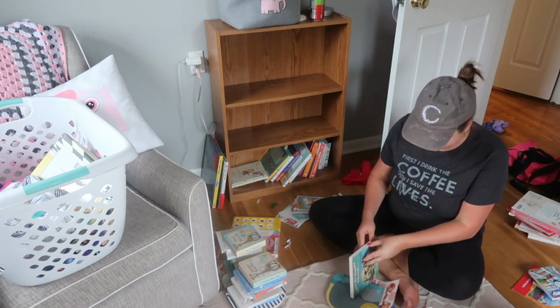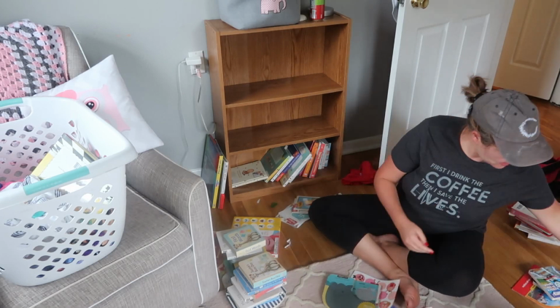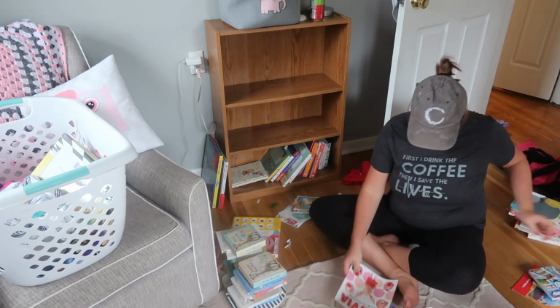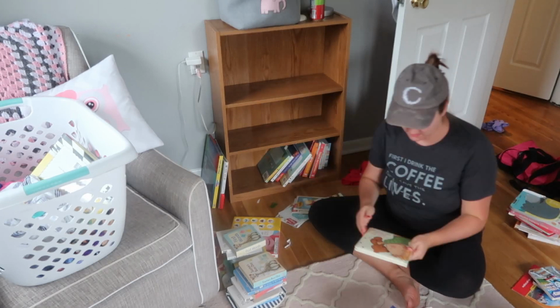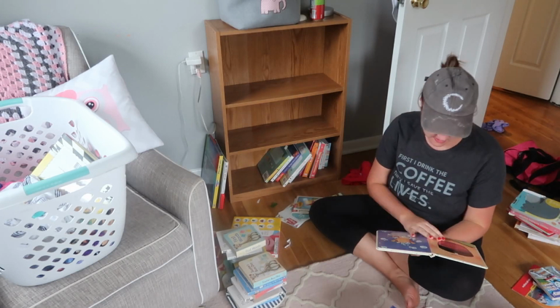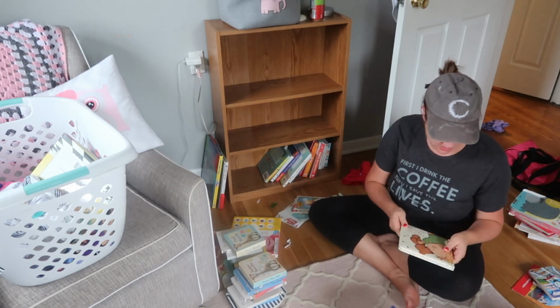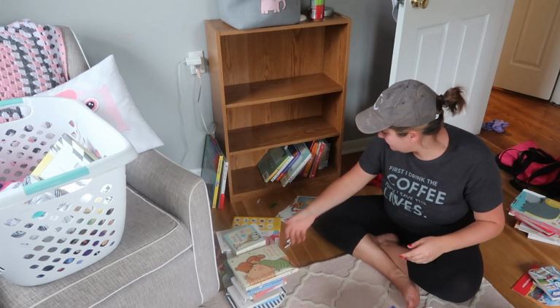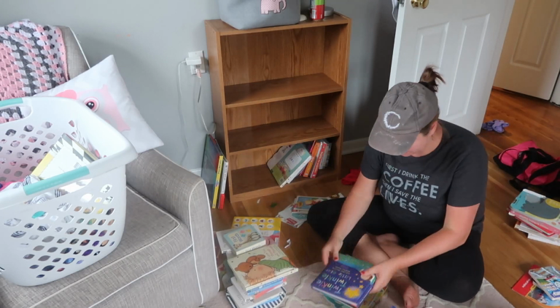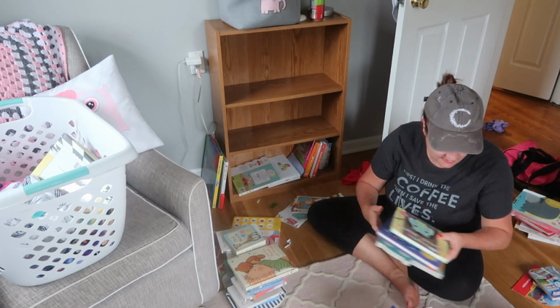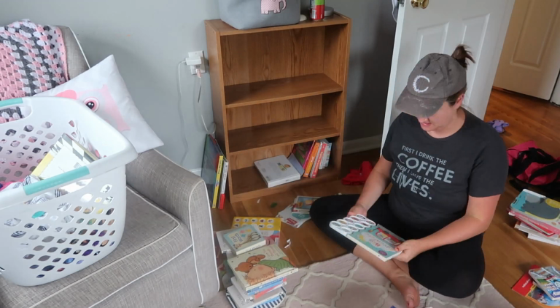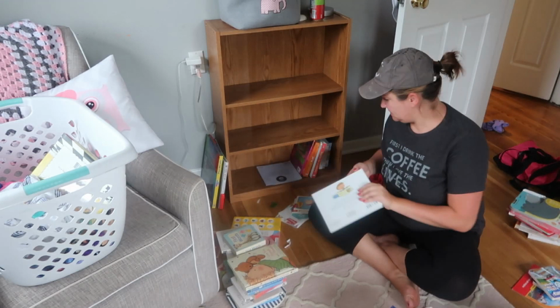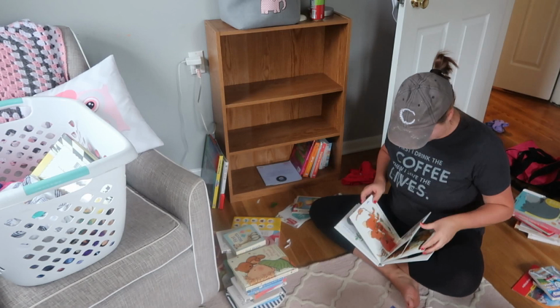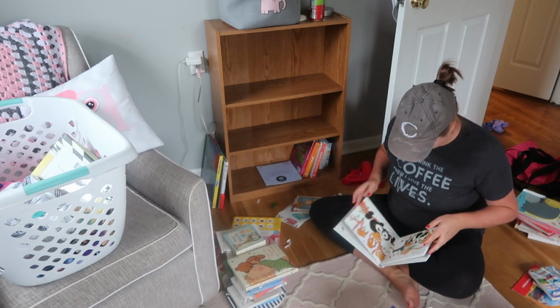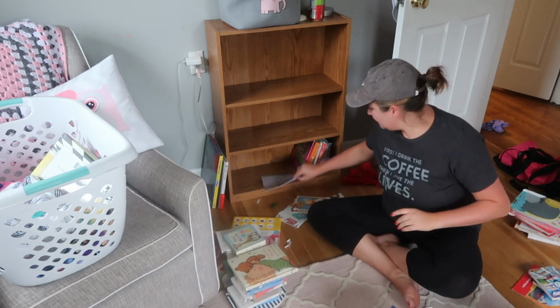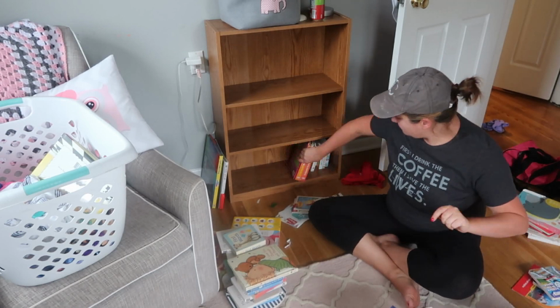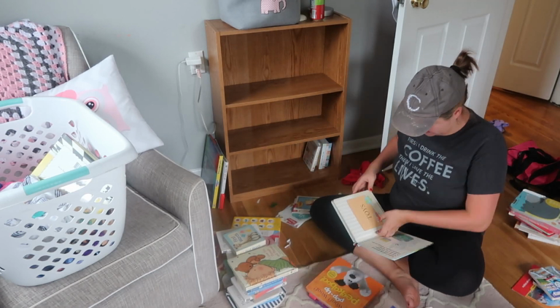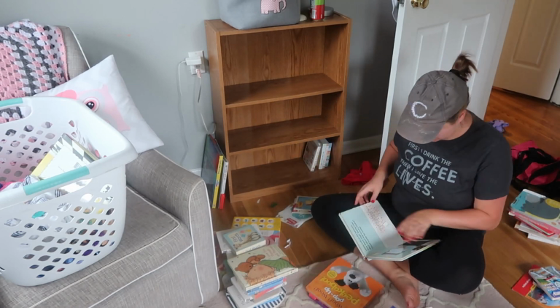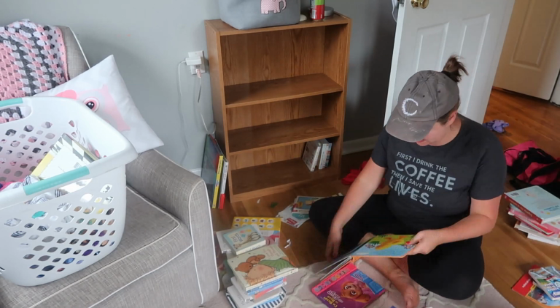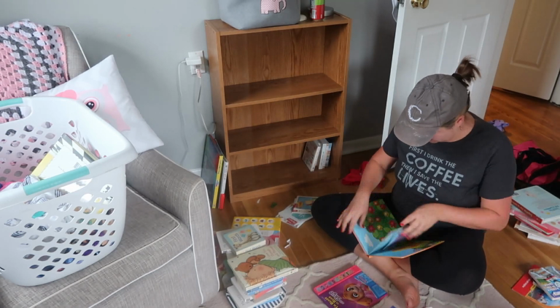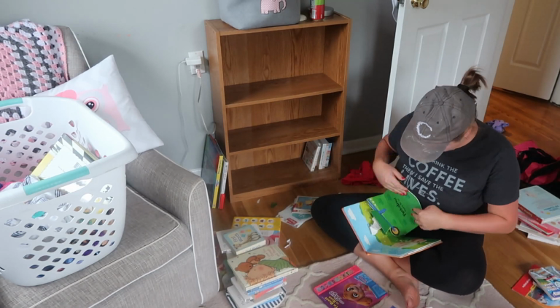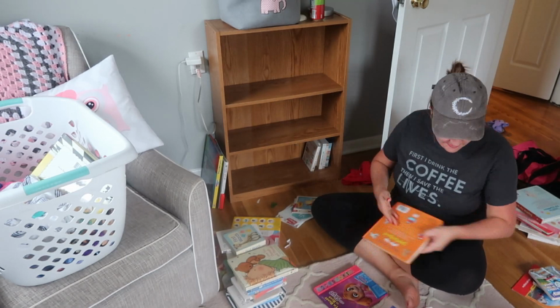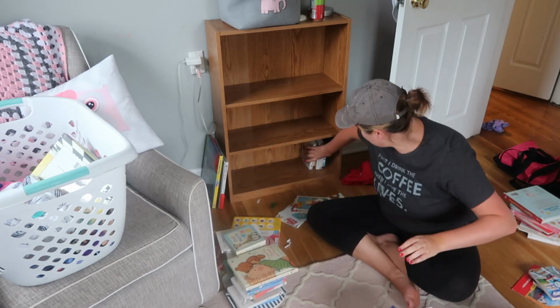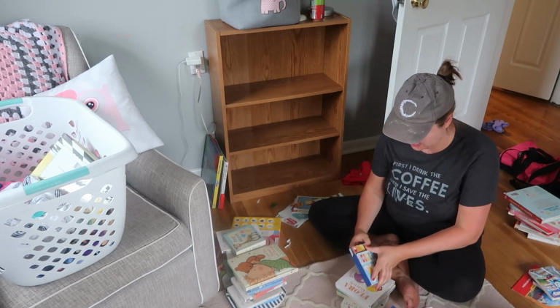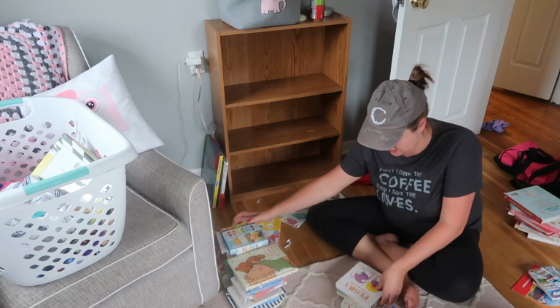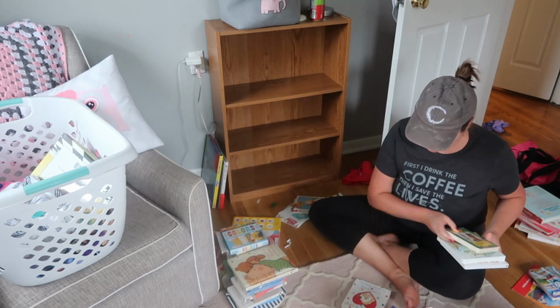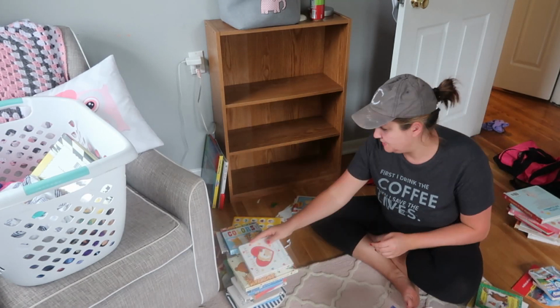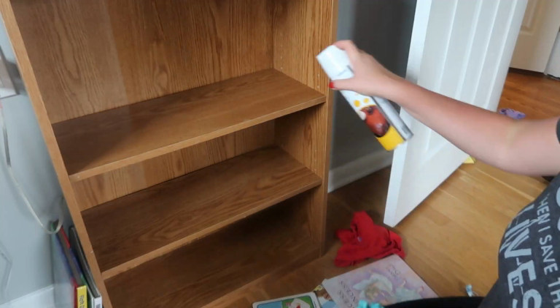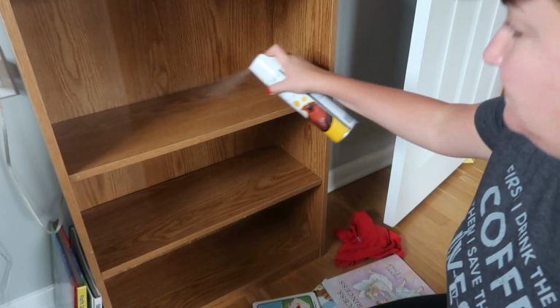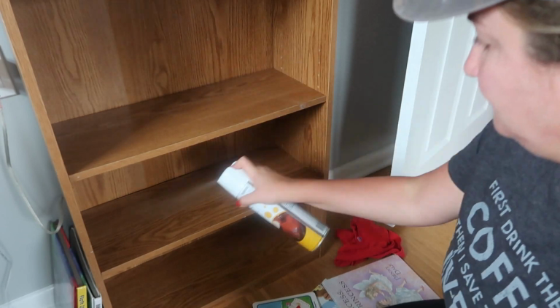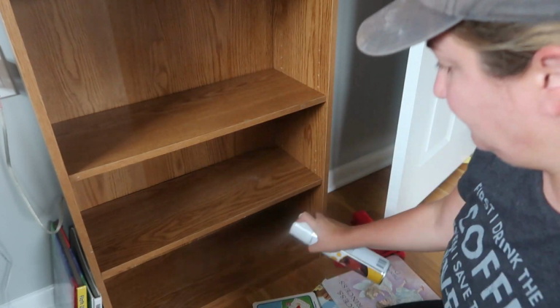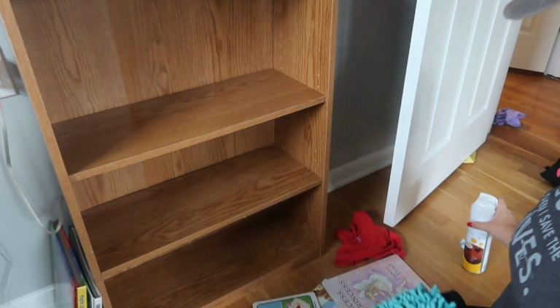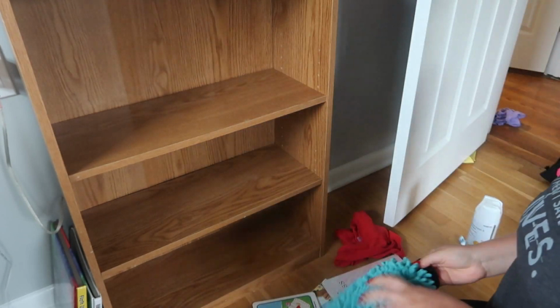Another thing I wanted to get rid of are books that were damaged. My kids when they were younger loved to tear apart those pop-up books, so we have so many with all the pop-ups torn out. They're pretty much useless, and it was time to recycle those.